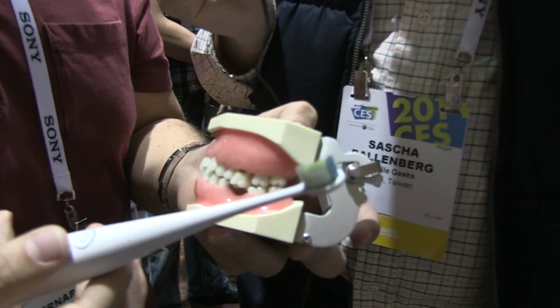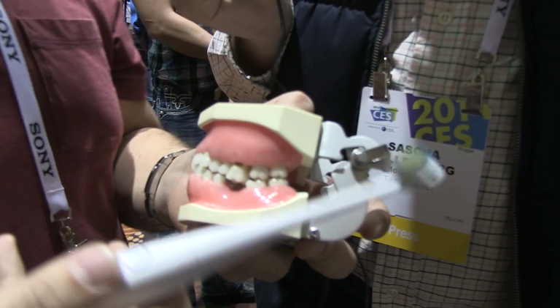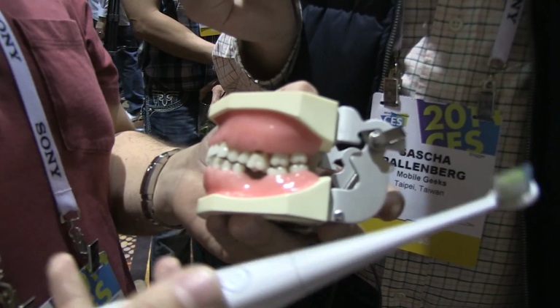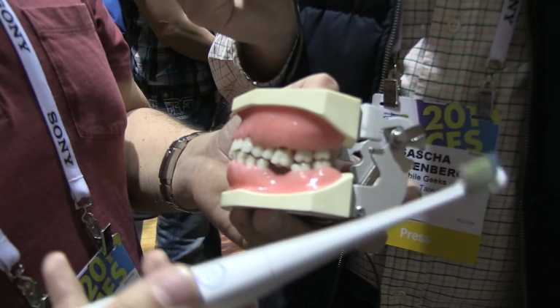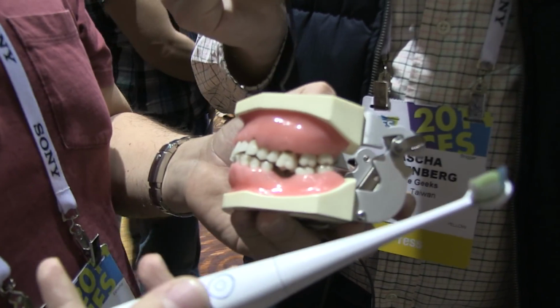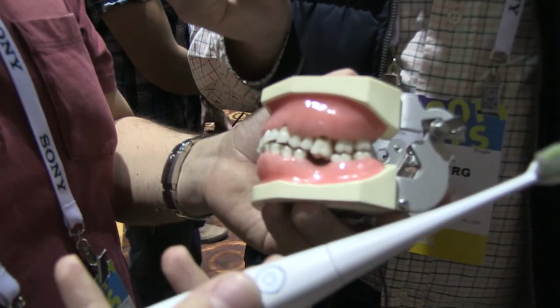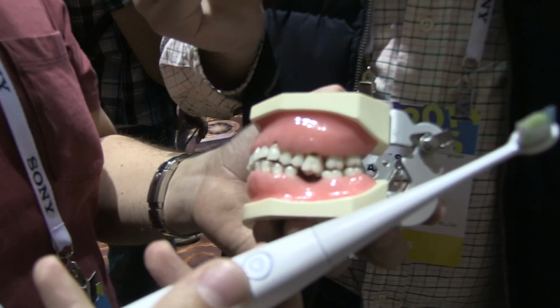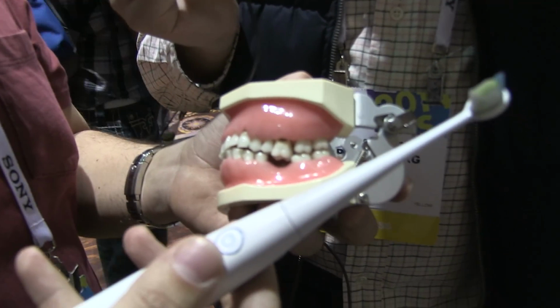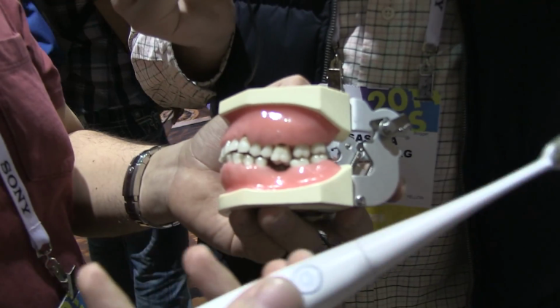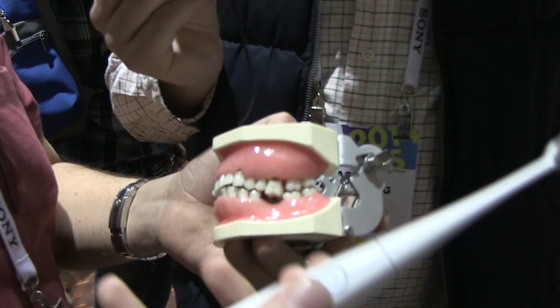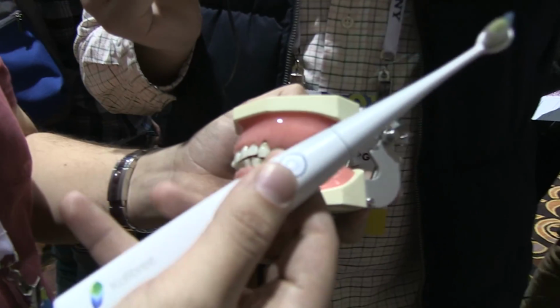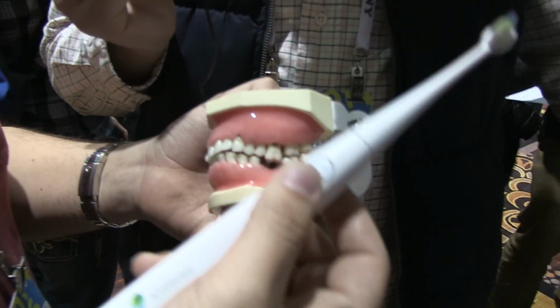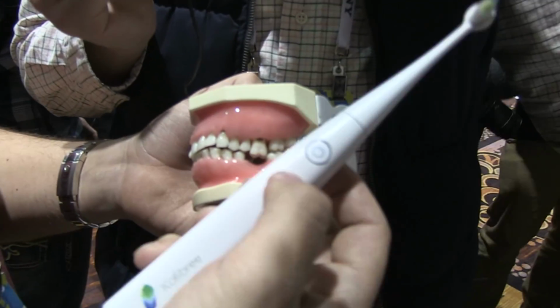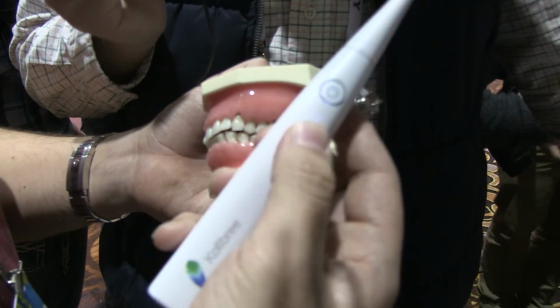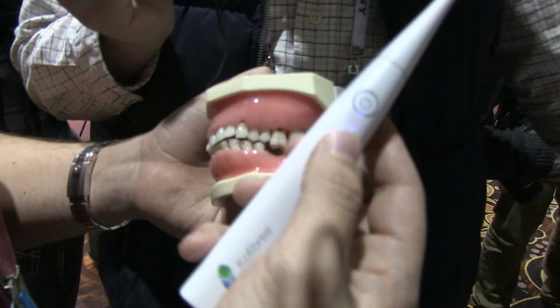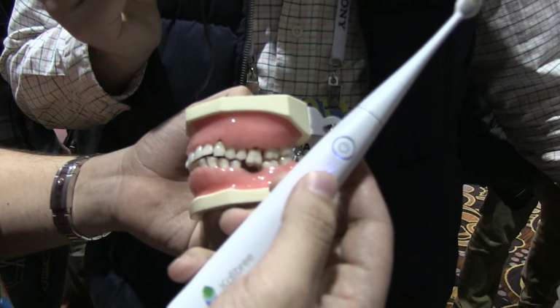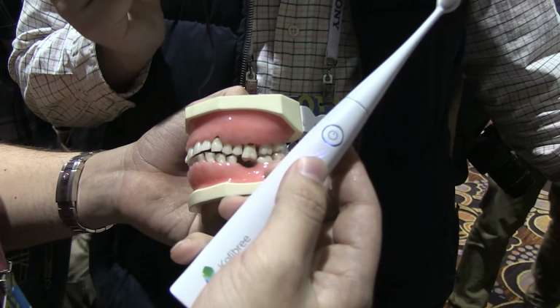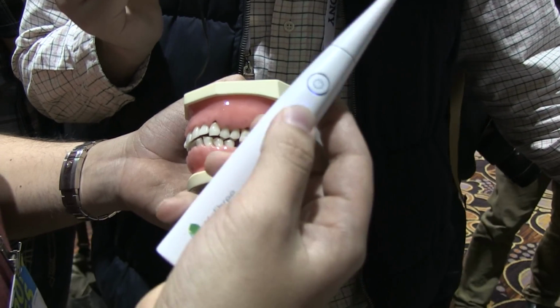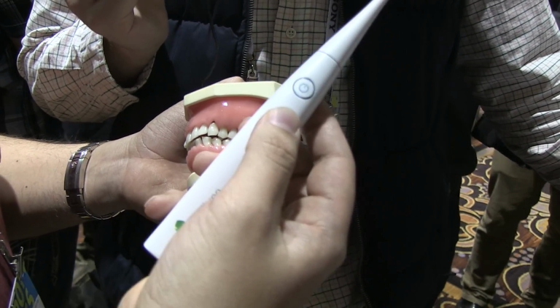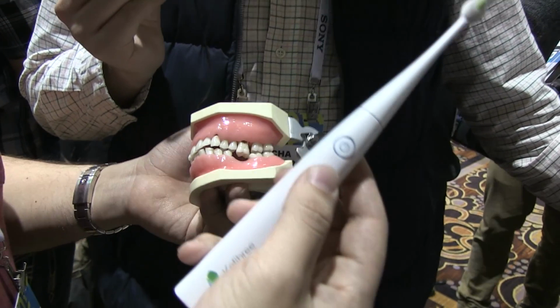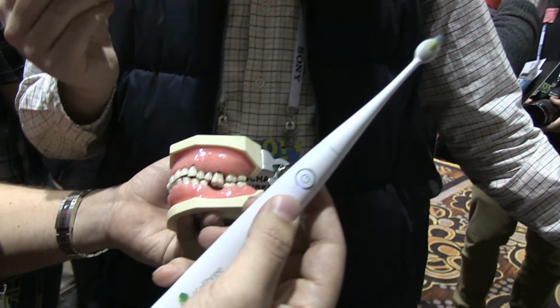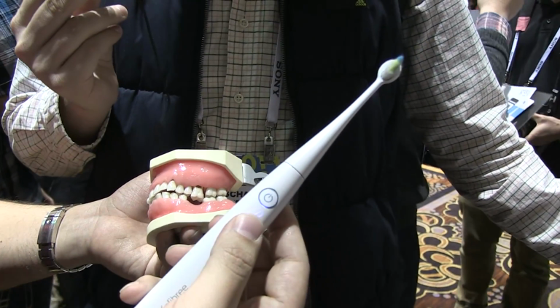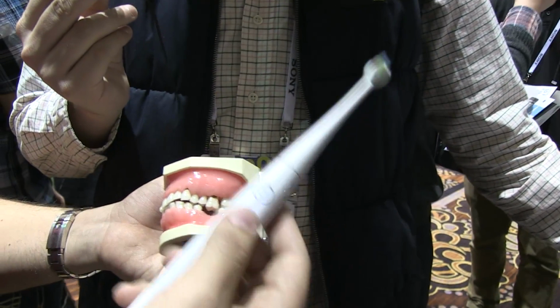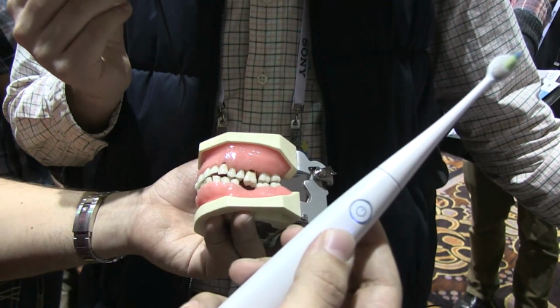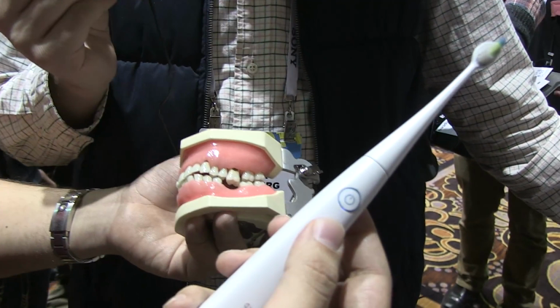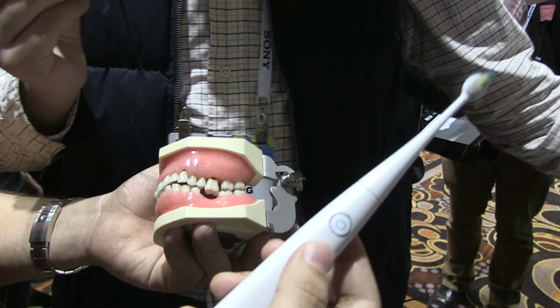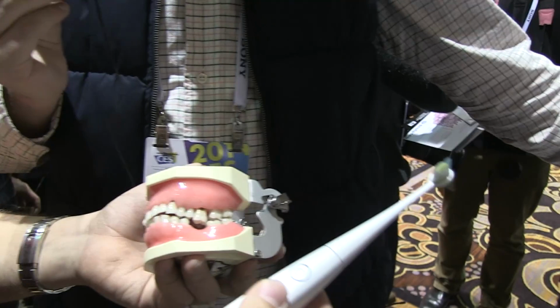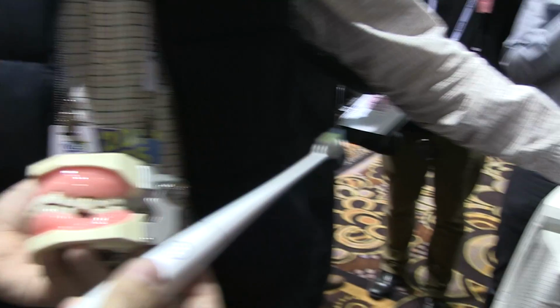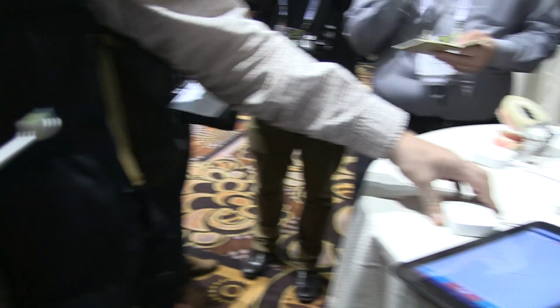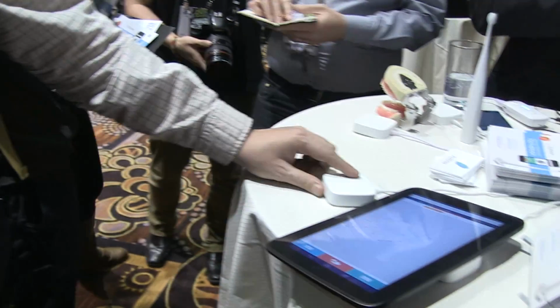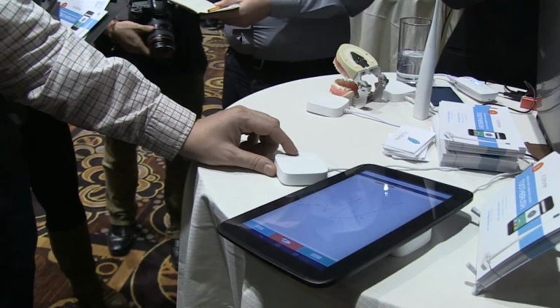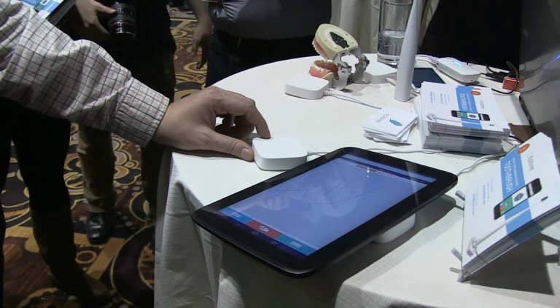Another cool thing is that this toothbrush actually has an API, so developers can actually build apps for it. You also have a wireless recharging pod, which is kind of interesting.